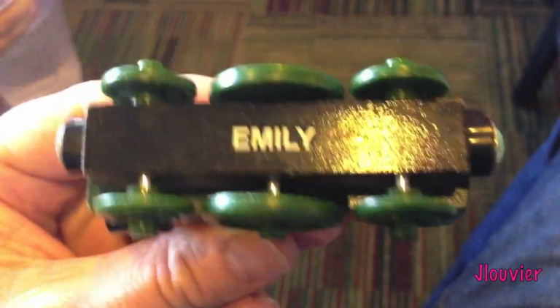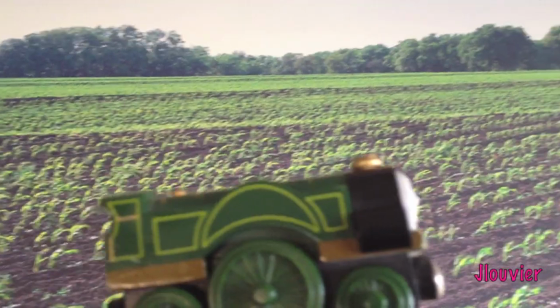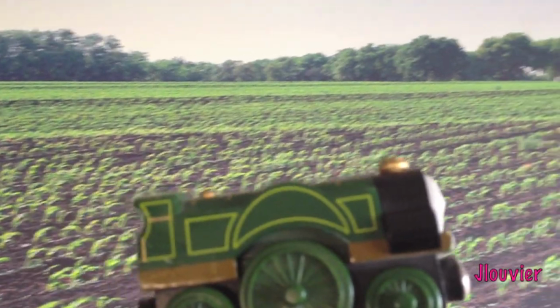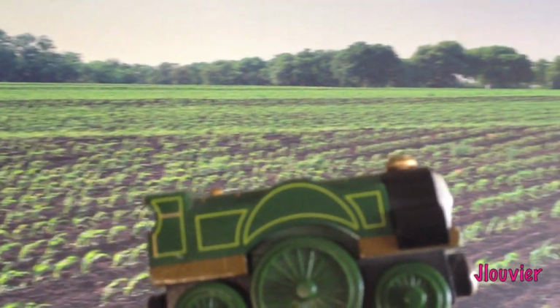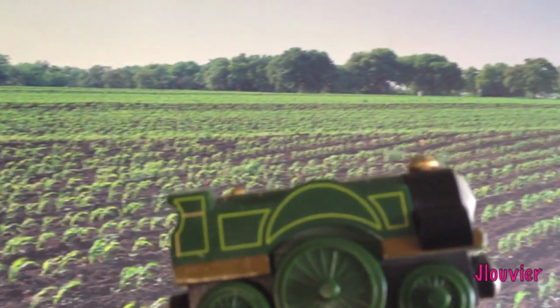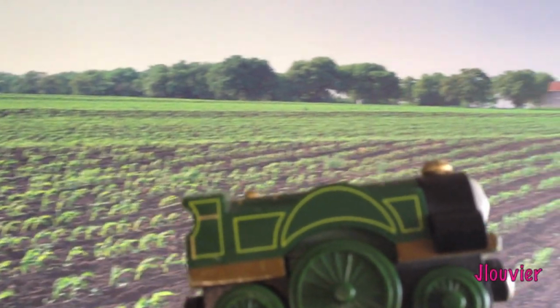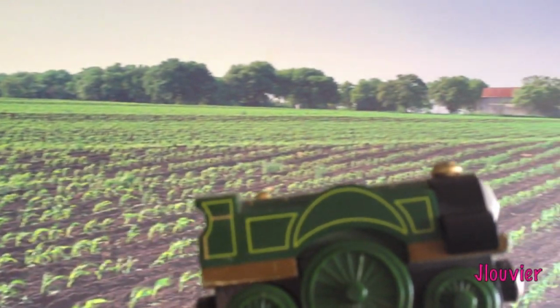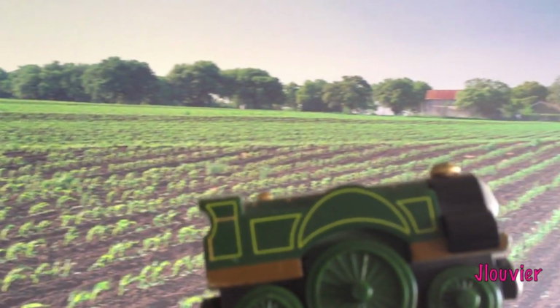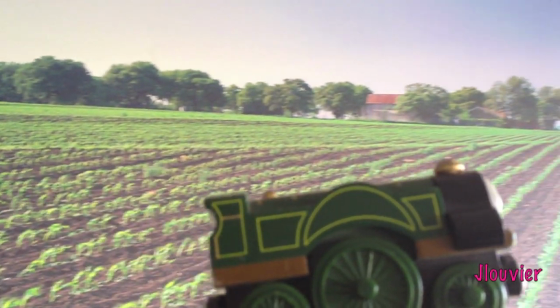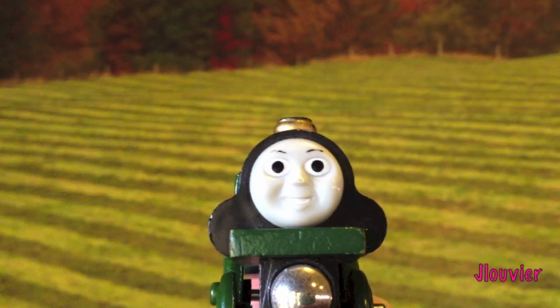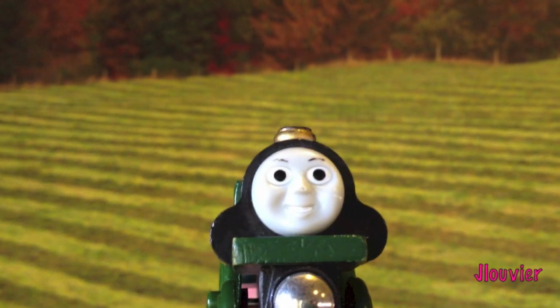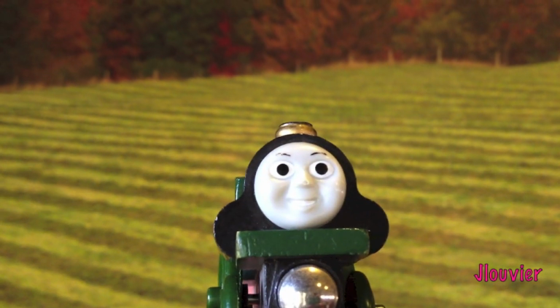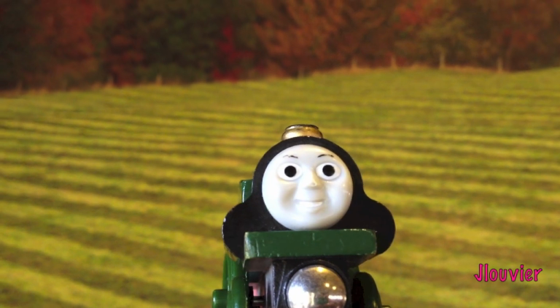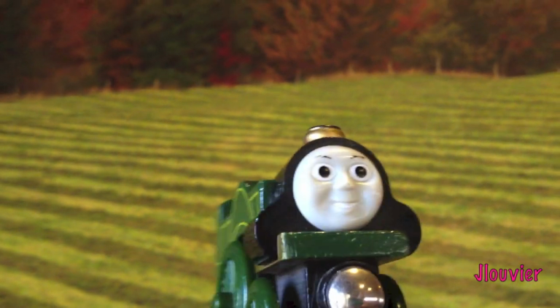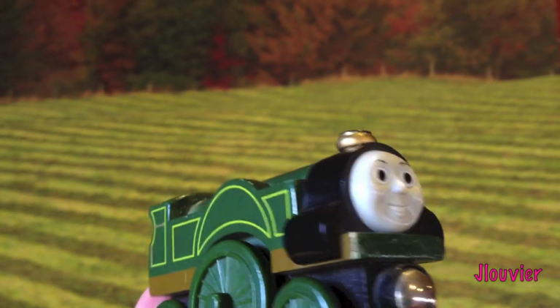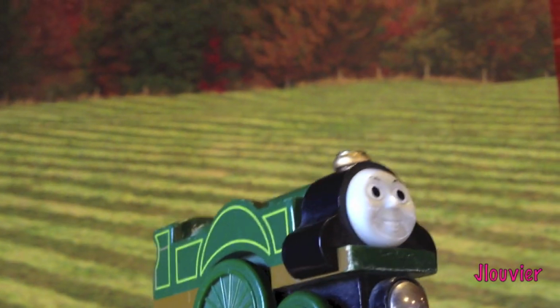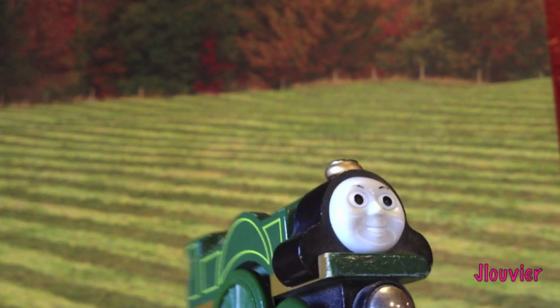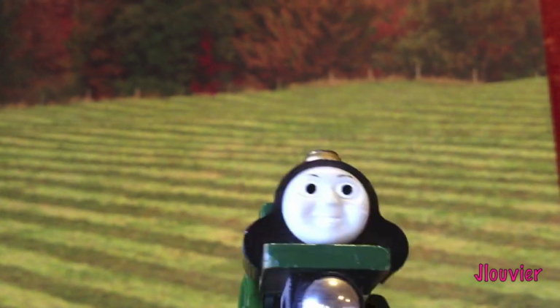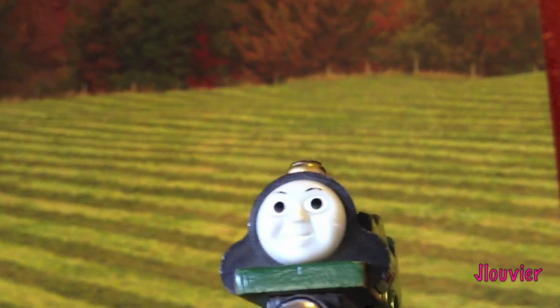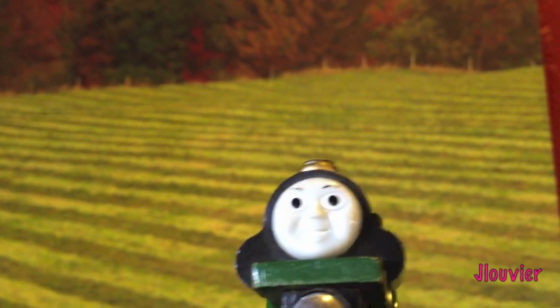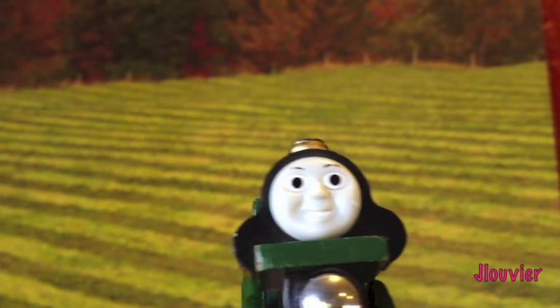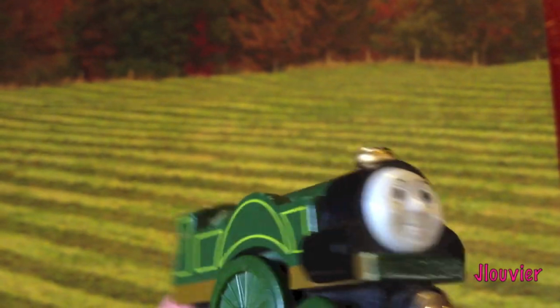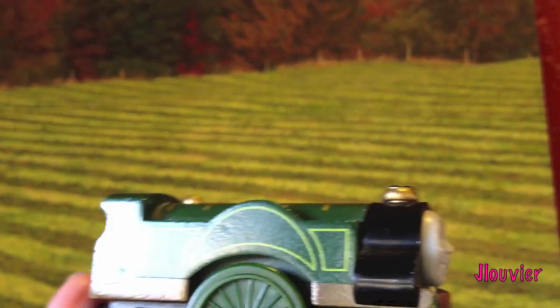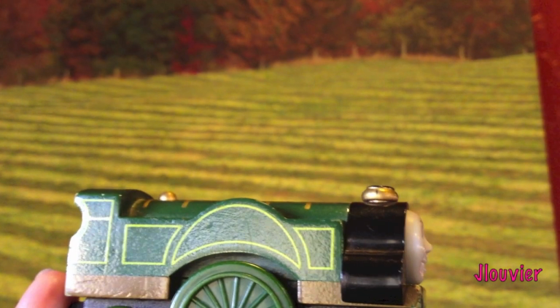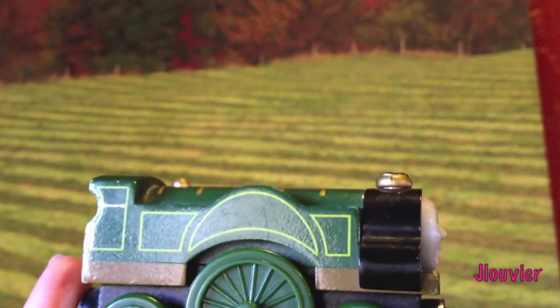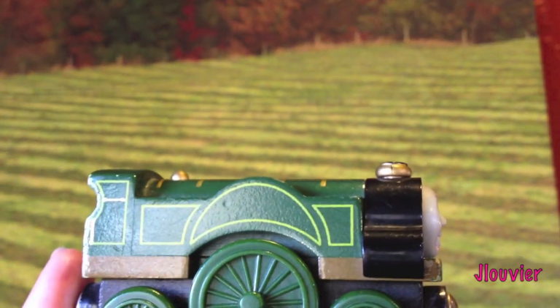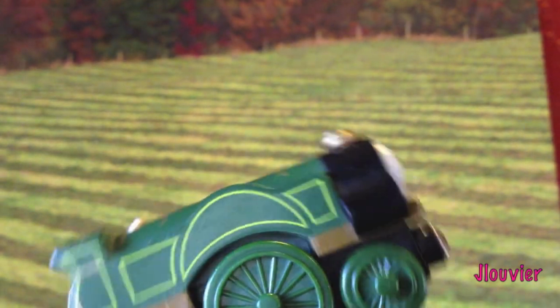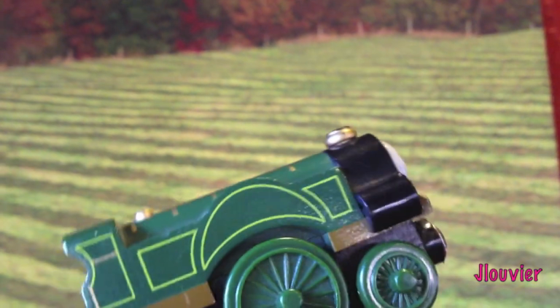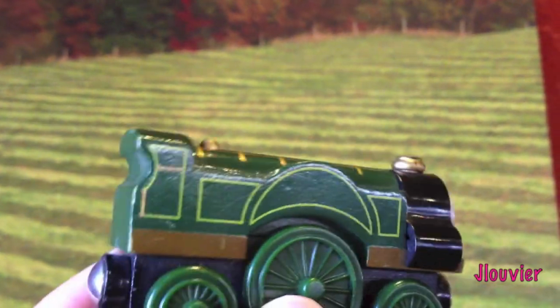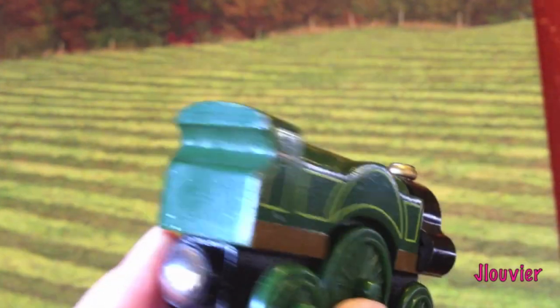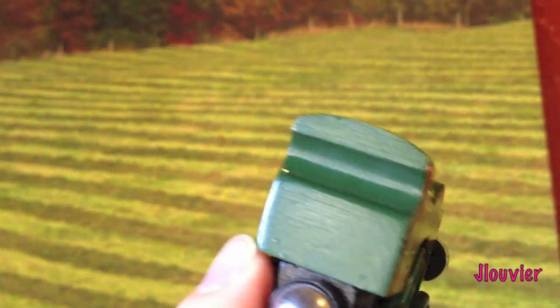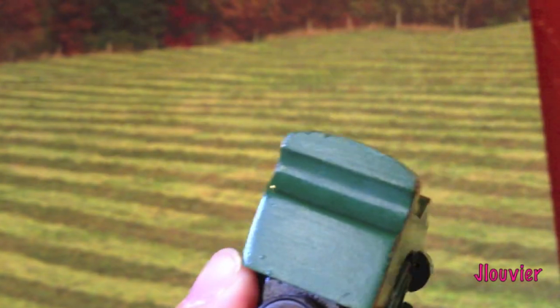She is one of the more well known engines, which would complete a collection nicely. She is fairly inexpensive and easy to get, so without a lot of searching, you could have Emily as your very own.